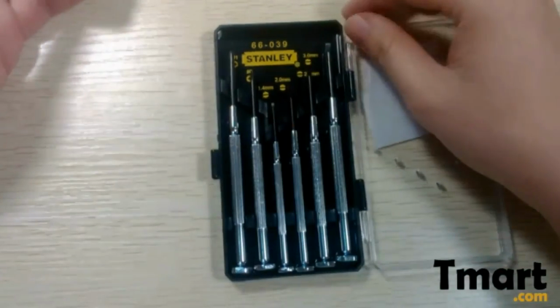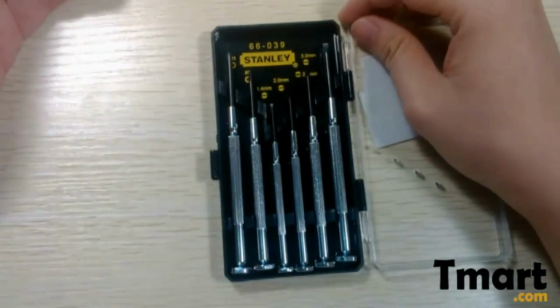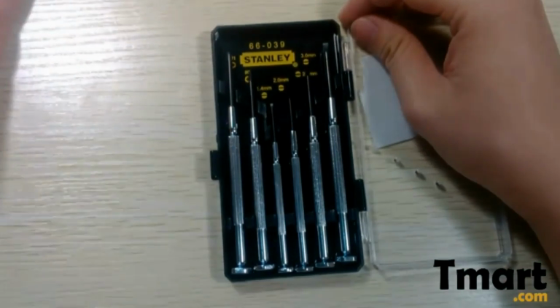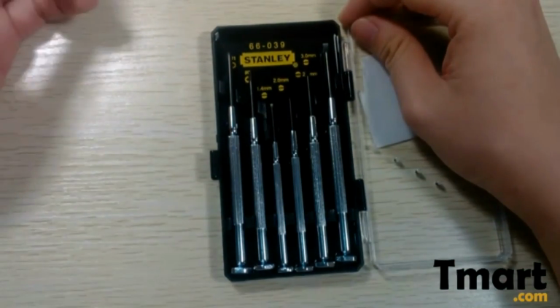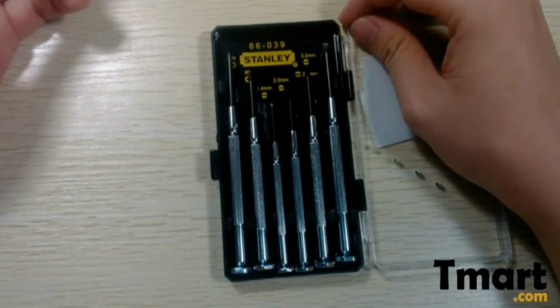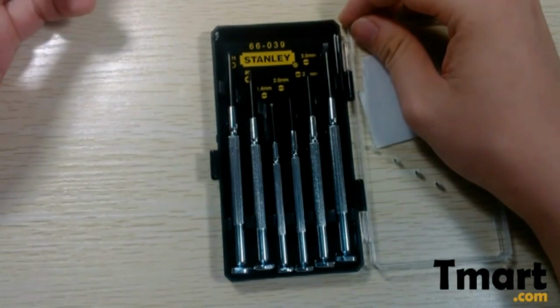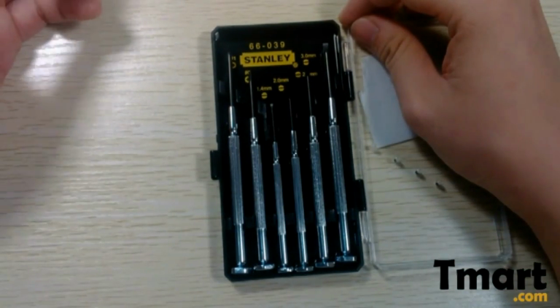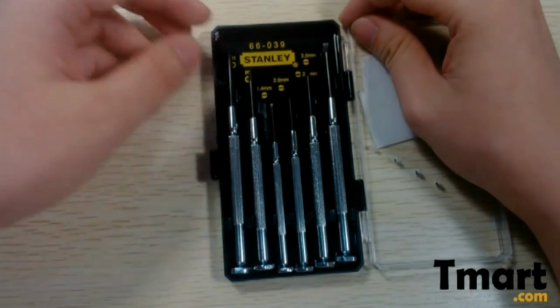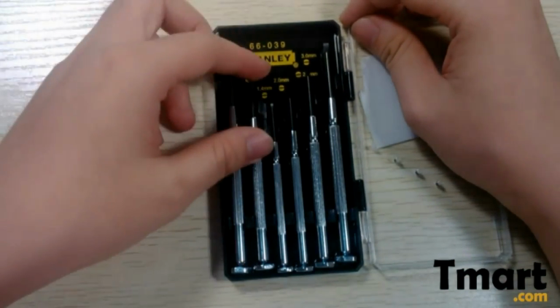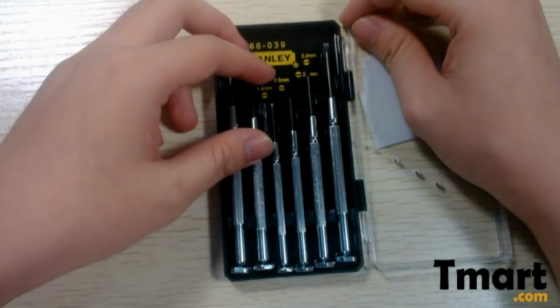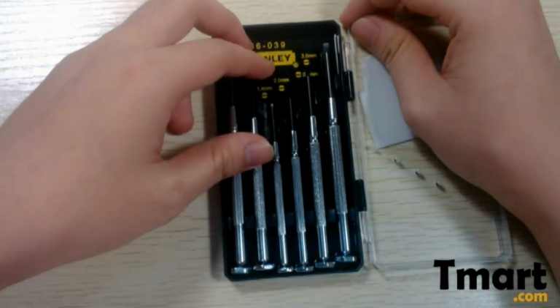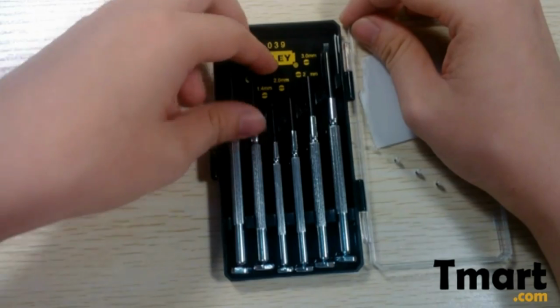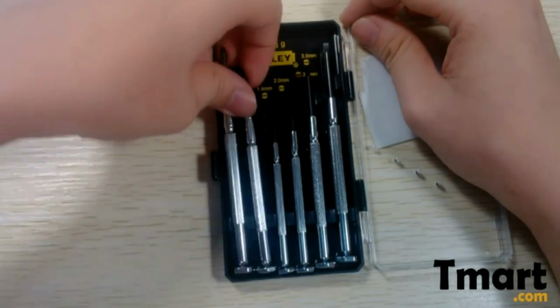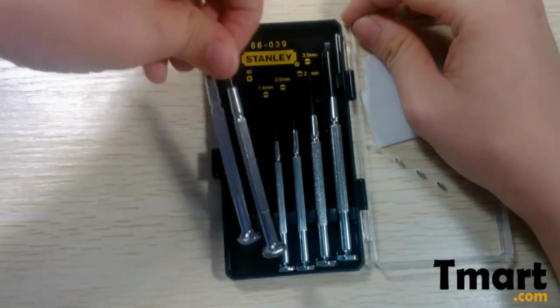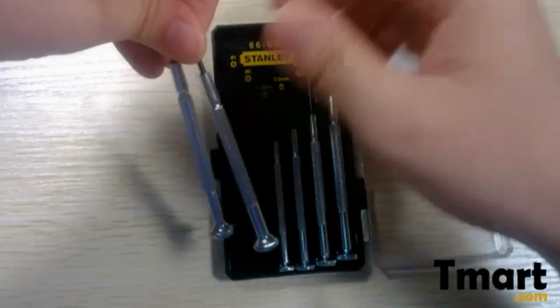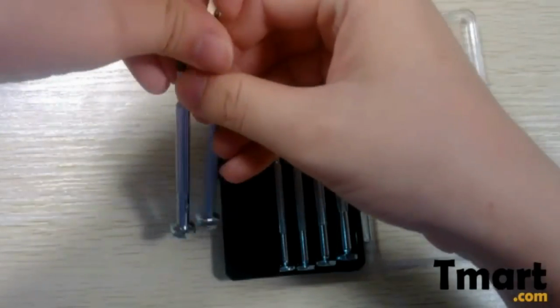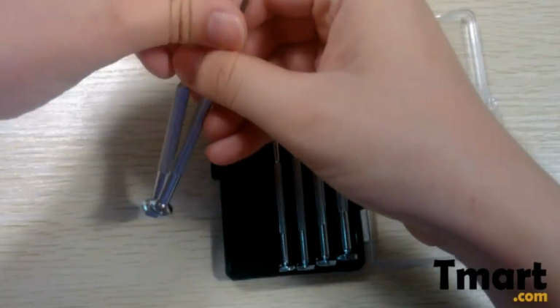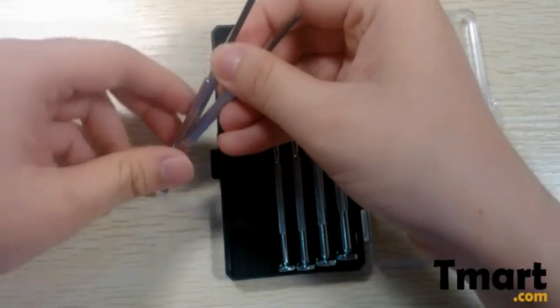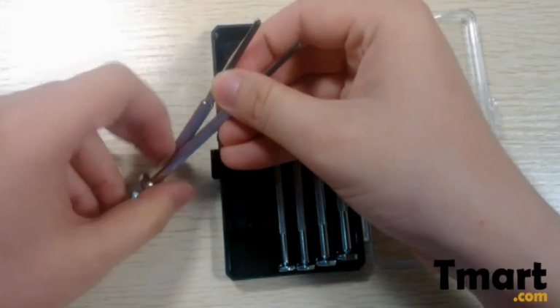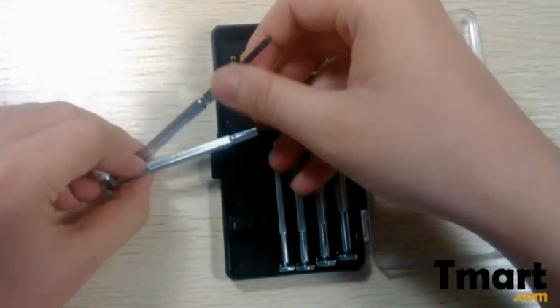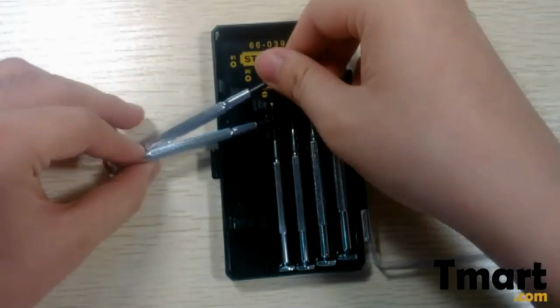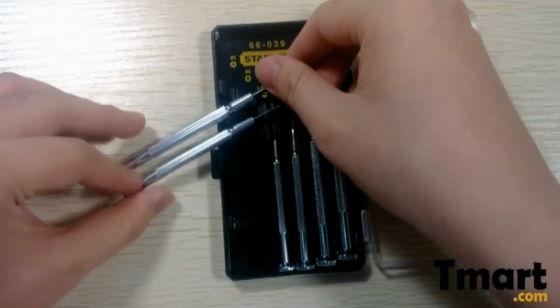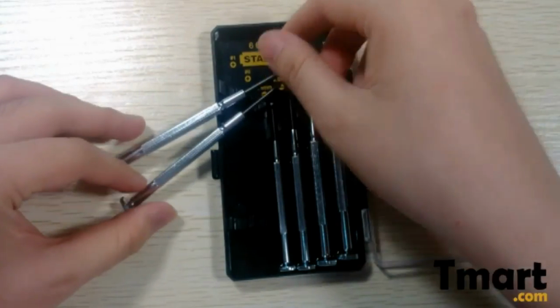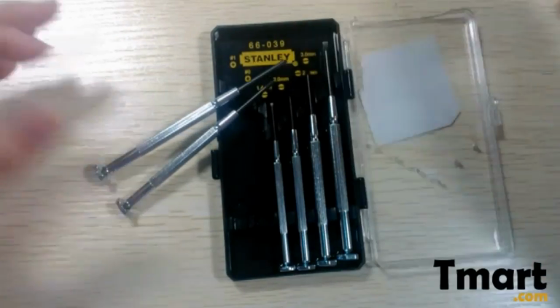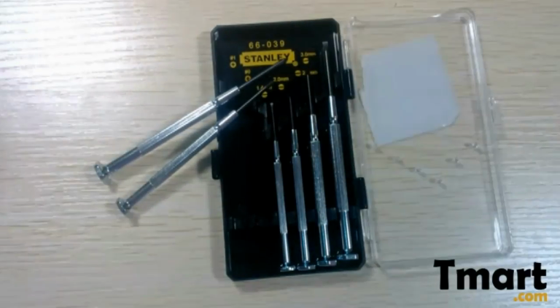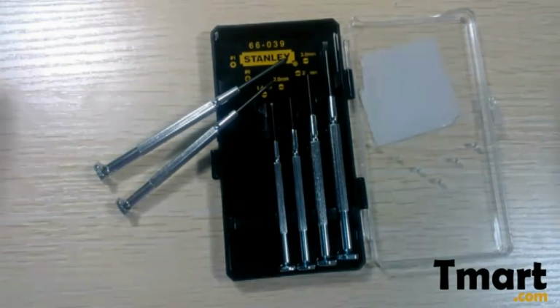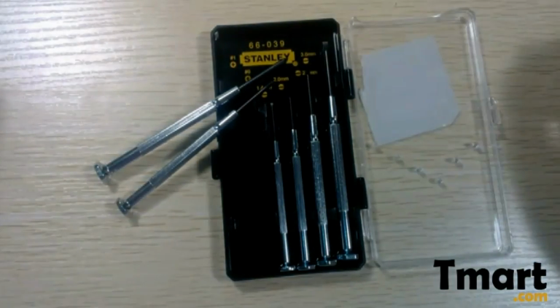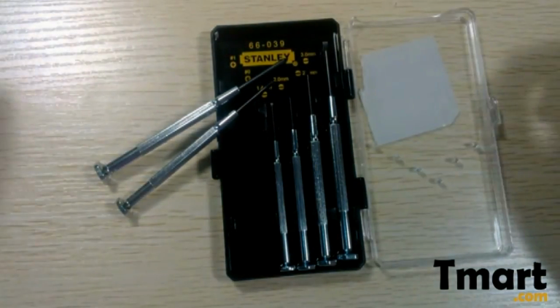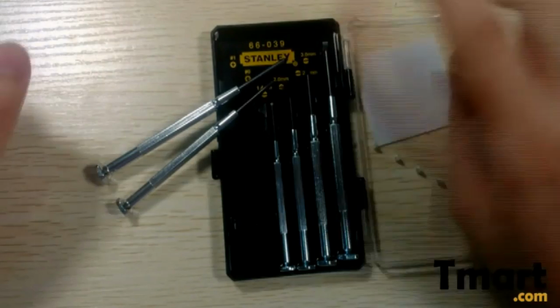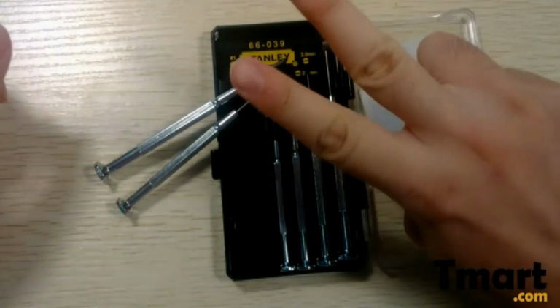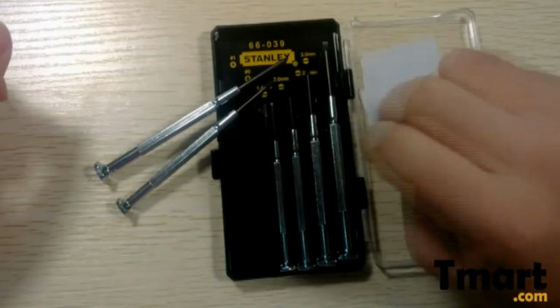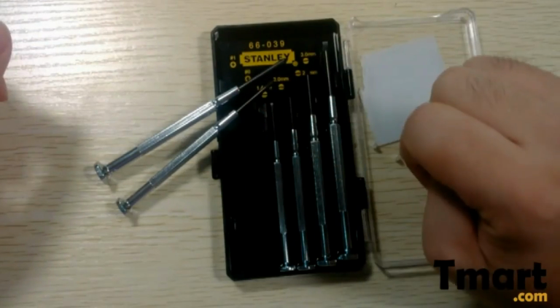So this is just a short review for the six-piece screwdriver set. Hope you like it. Bye bye.